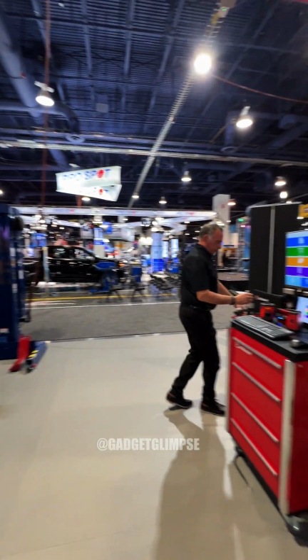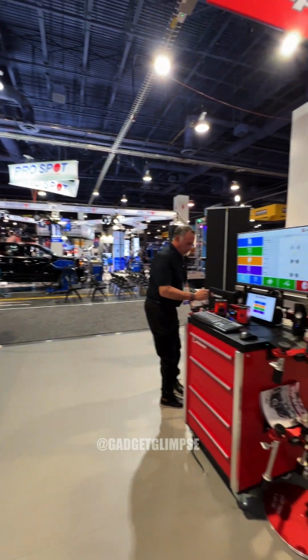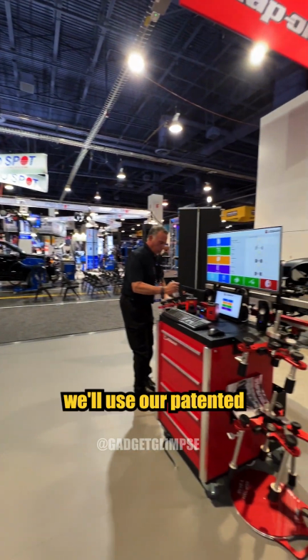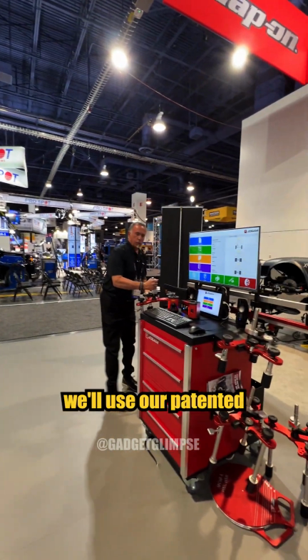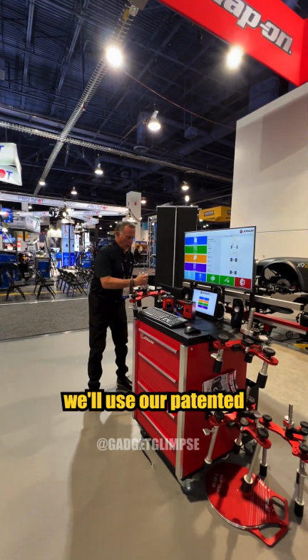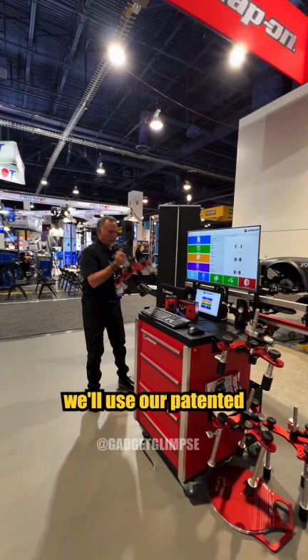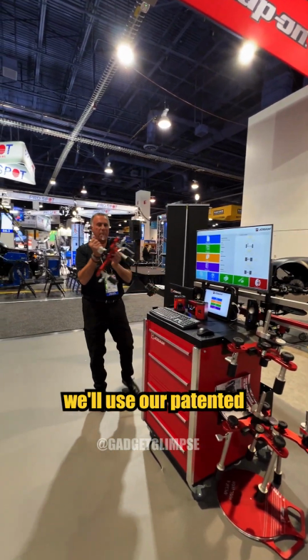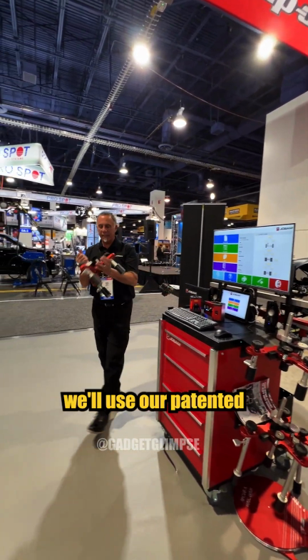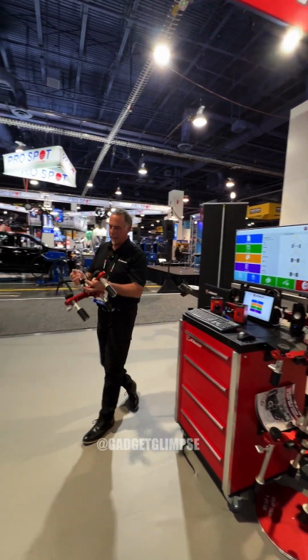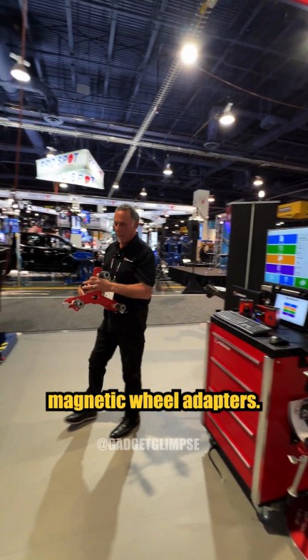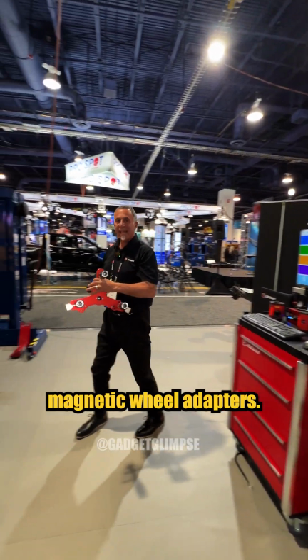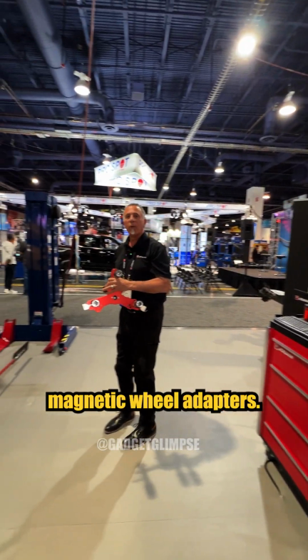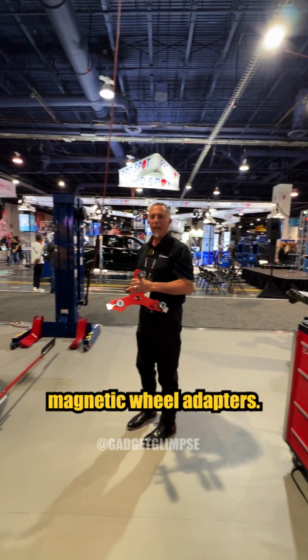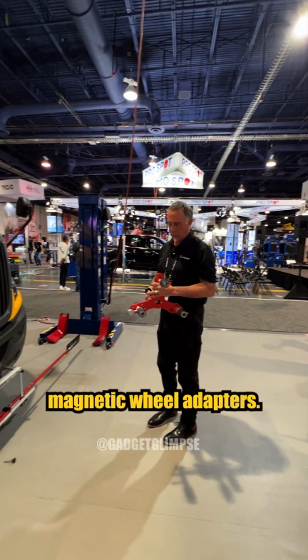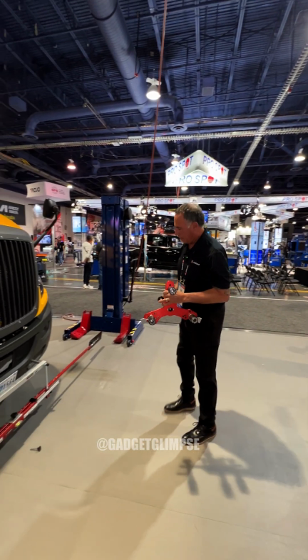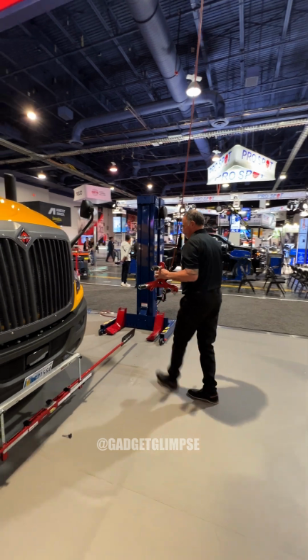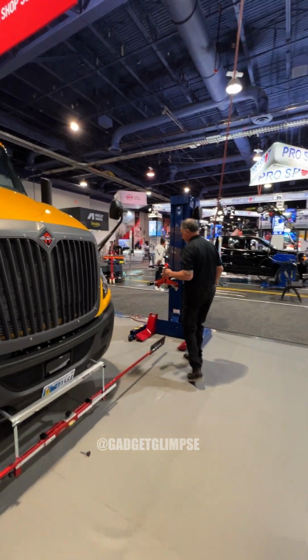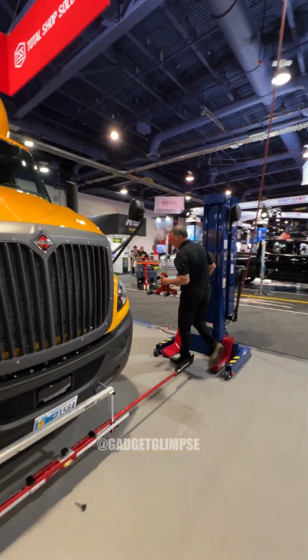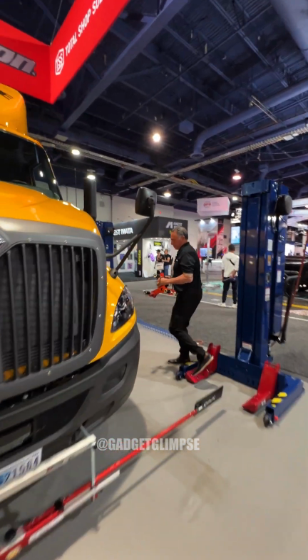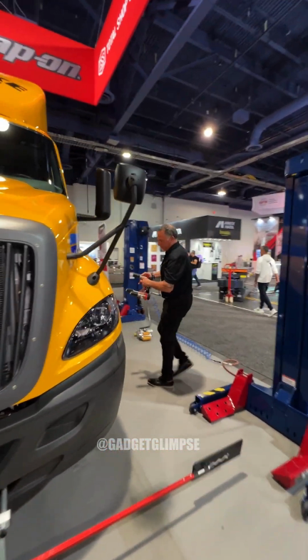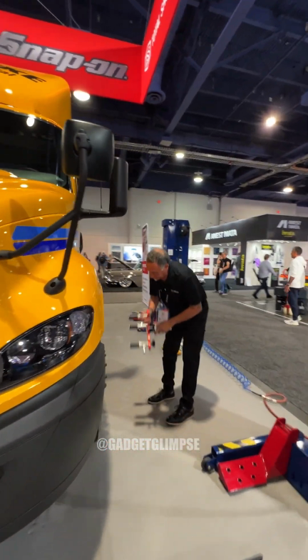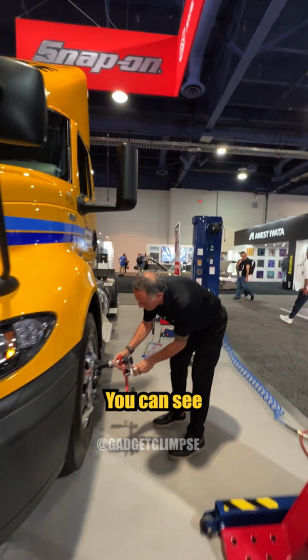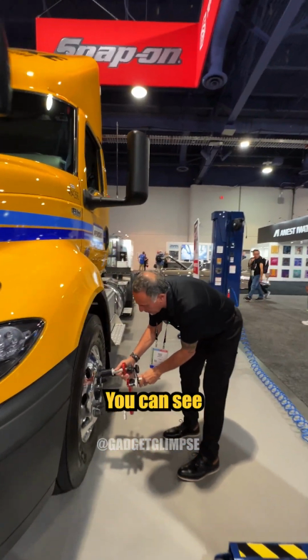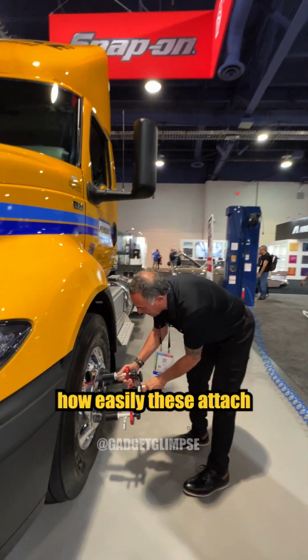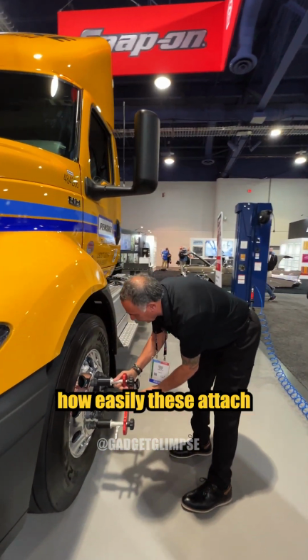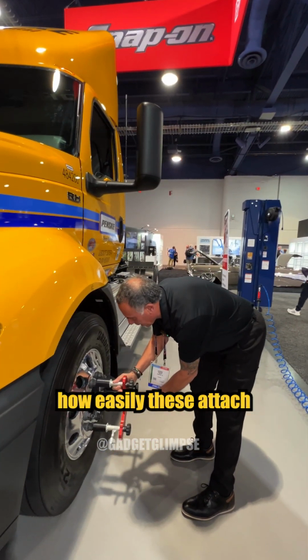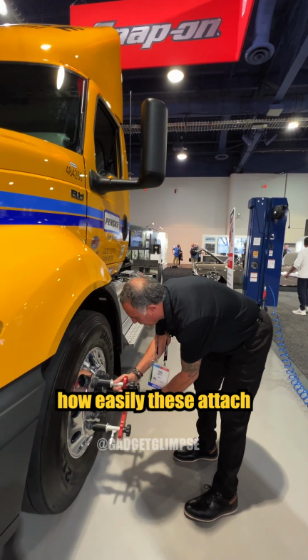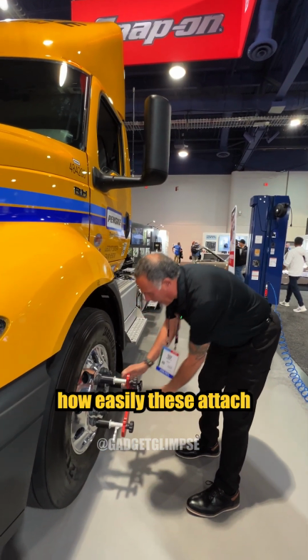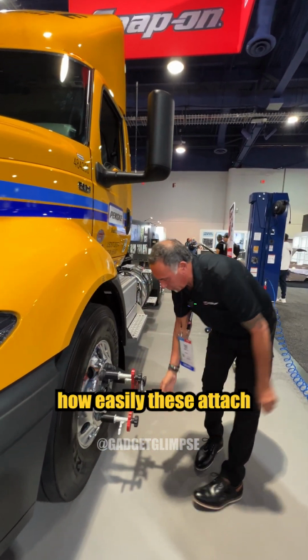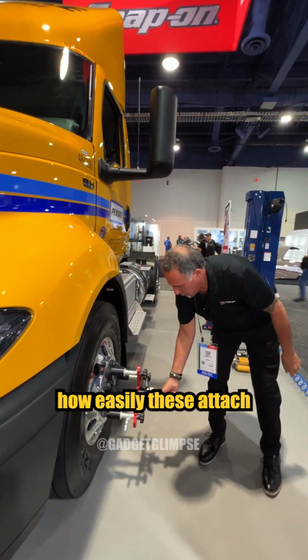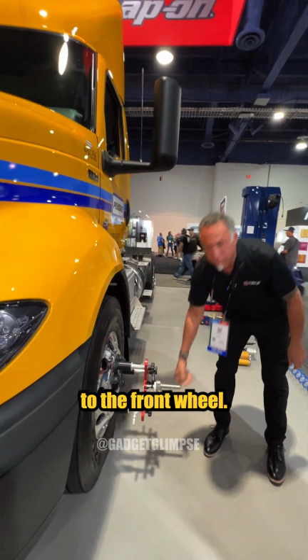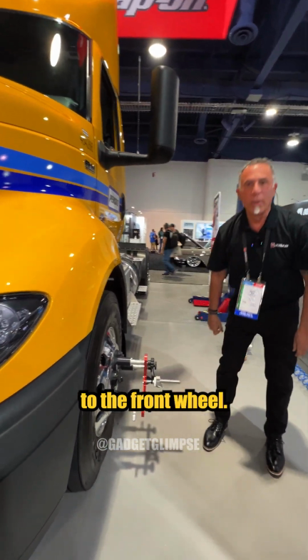Next, we'll use our patented magnetic wheel adapters. You can see how easily these attach to the front wheel.